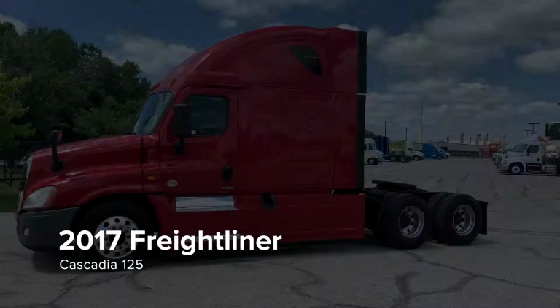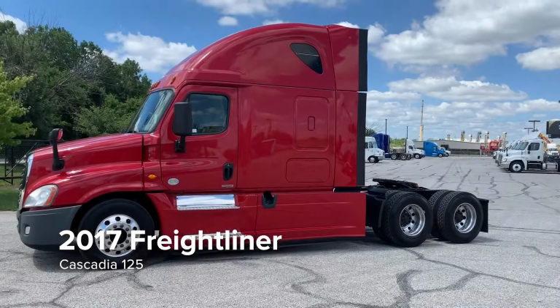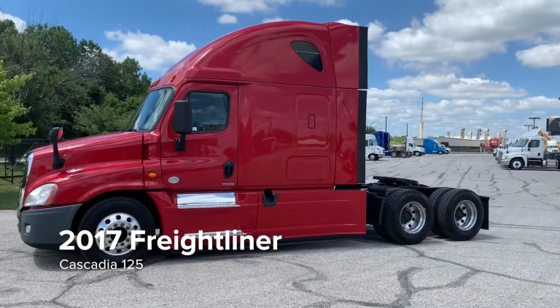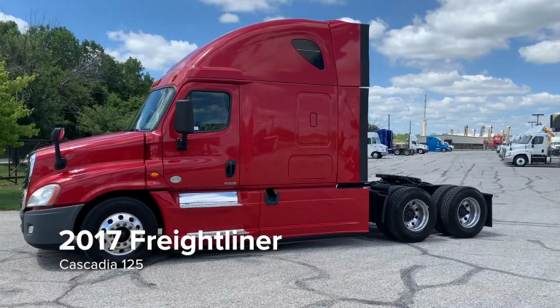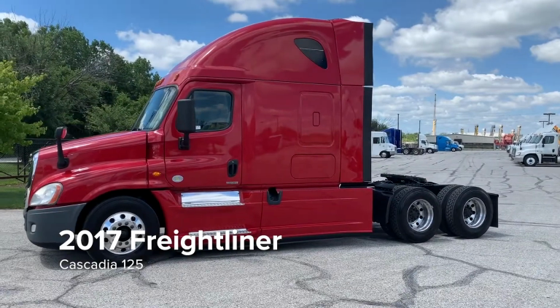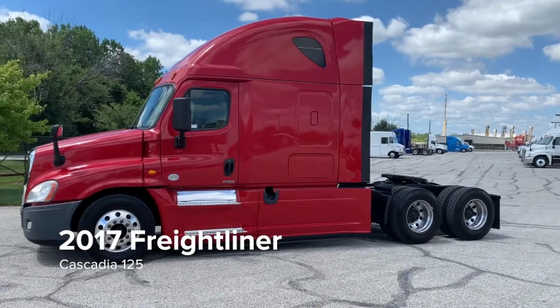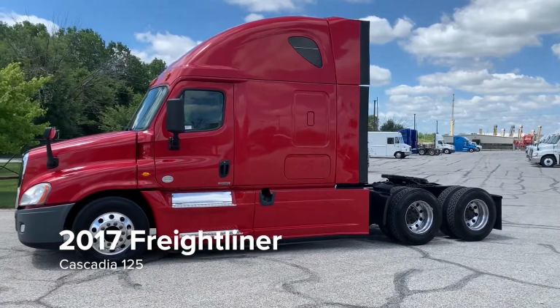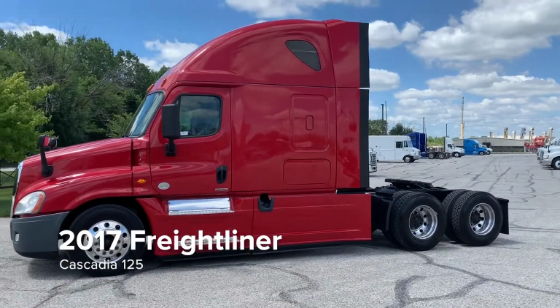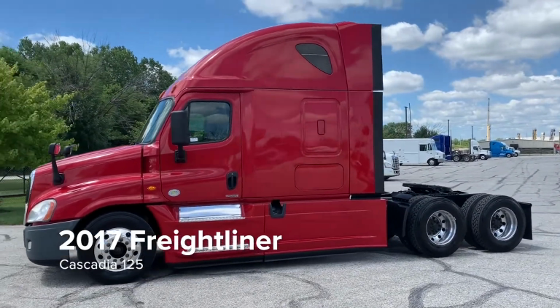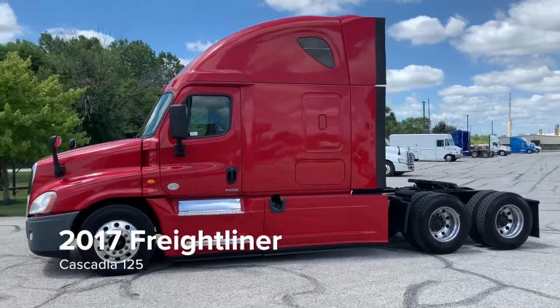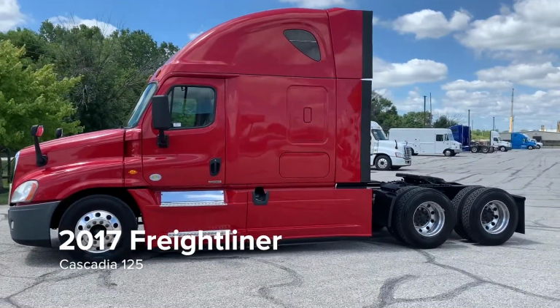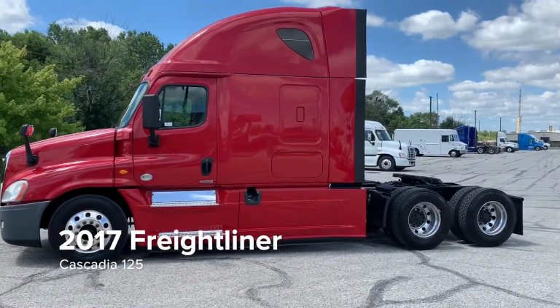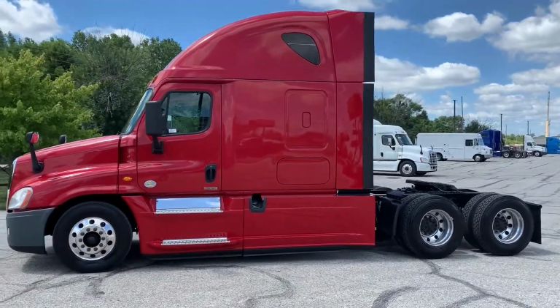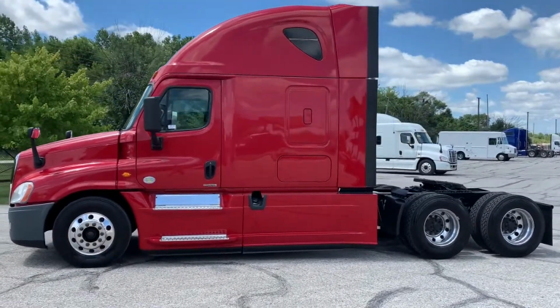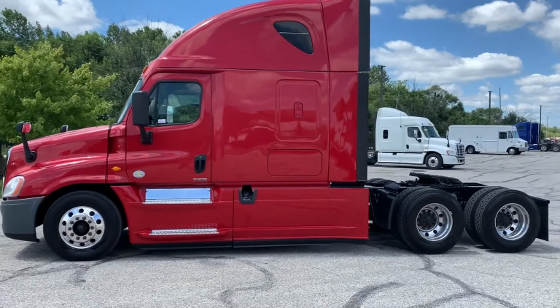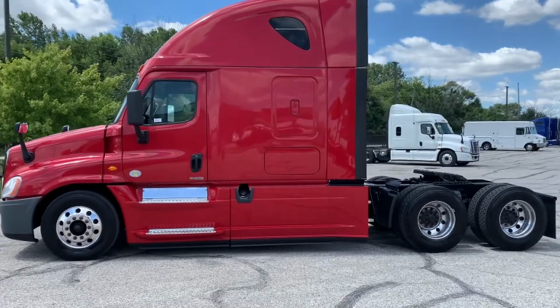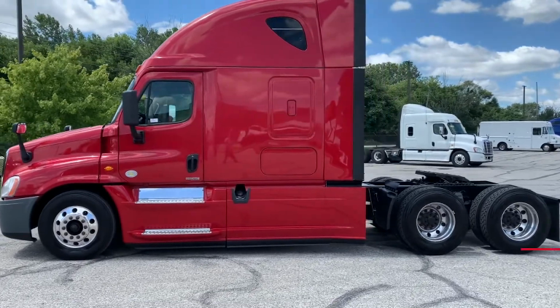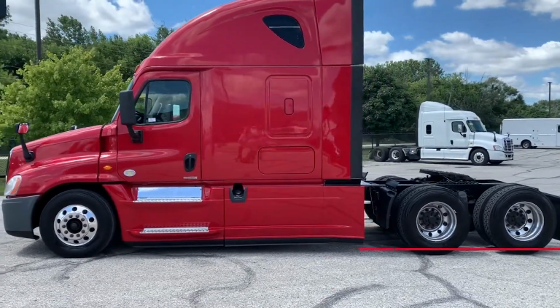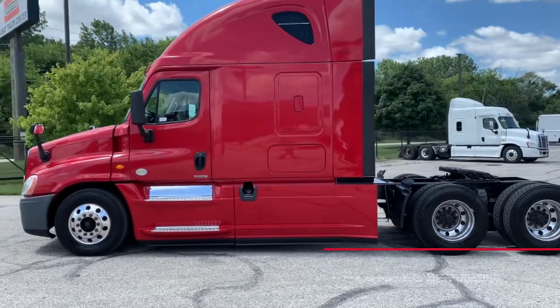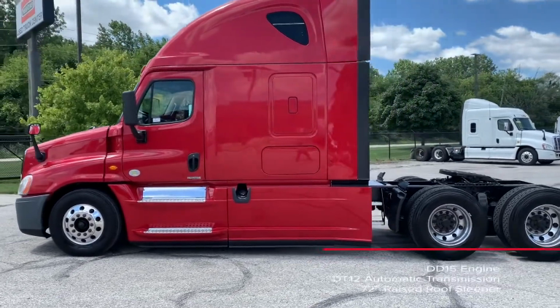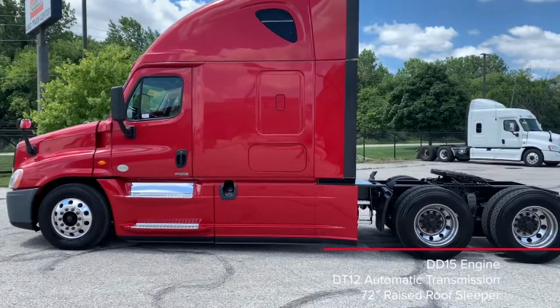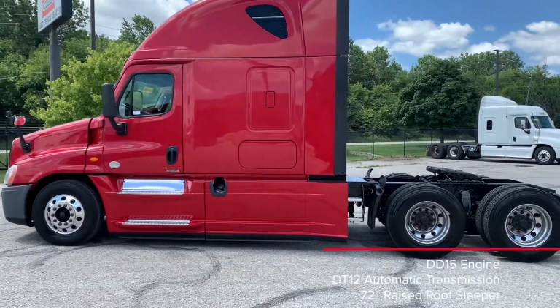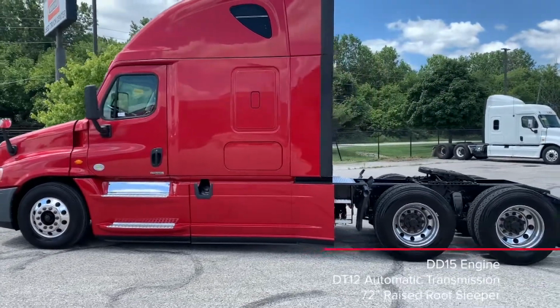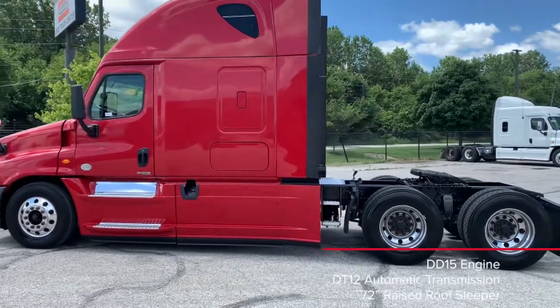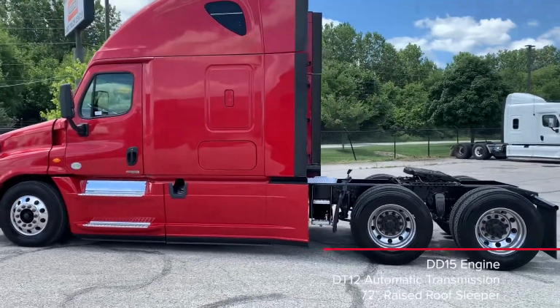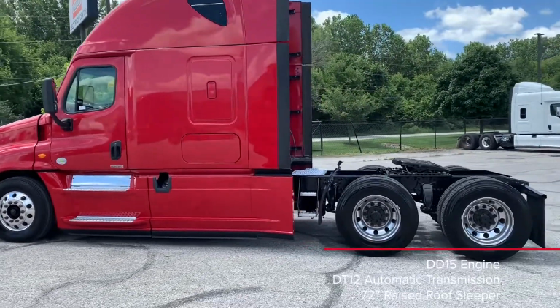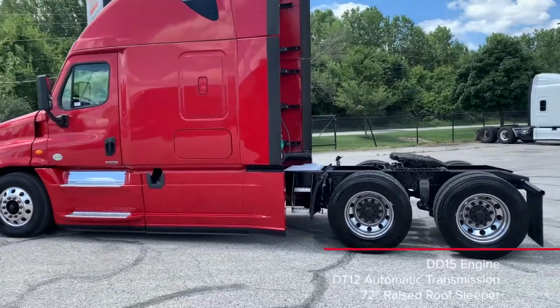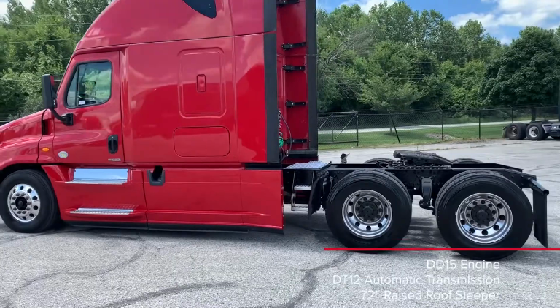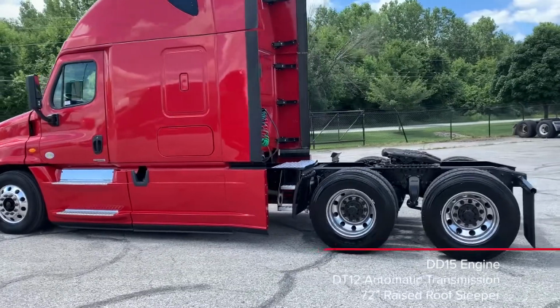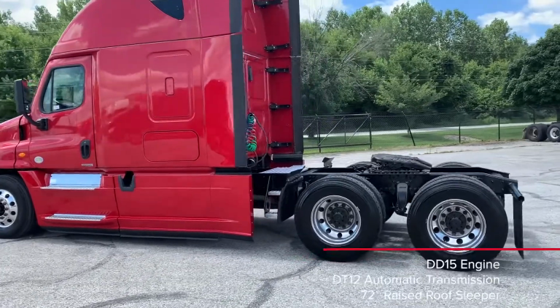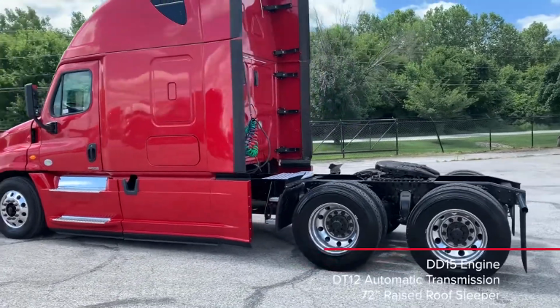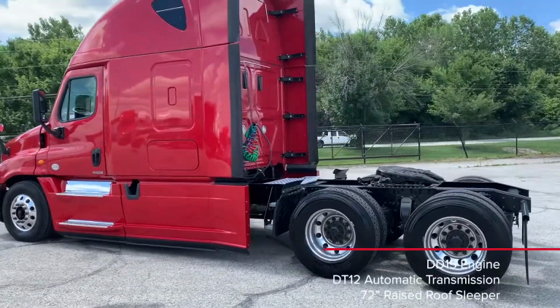Check out this 2017 Freightliner Cascadia 125 featuring a 72 inch raised roof sleeper, 400 horsepower DD15 engine and DT12 transmission.